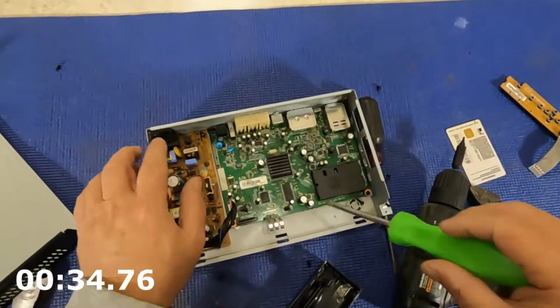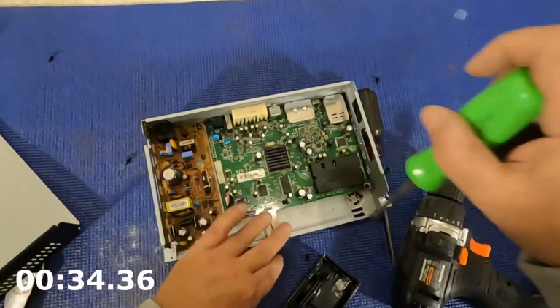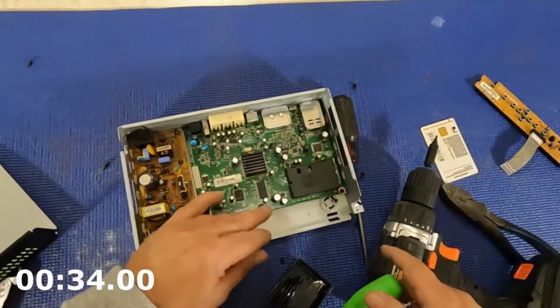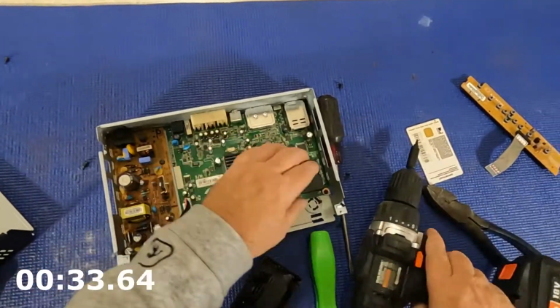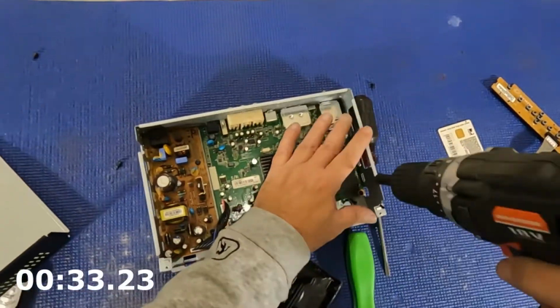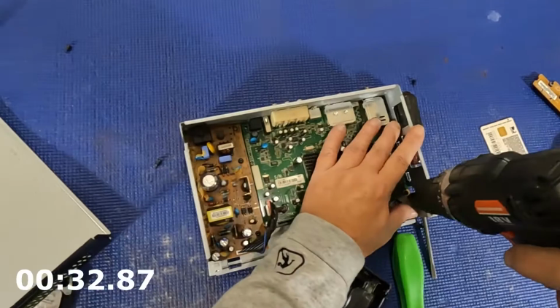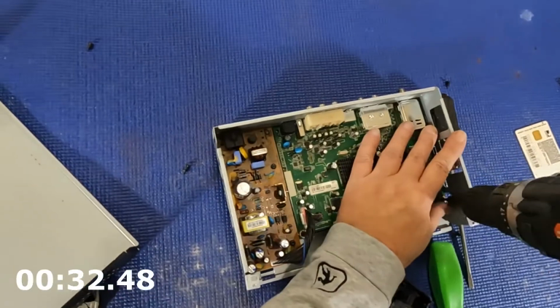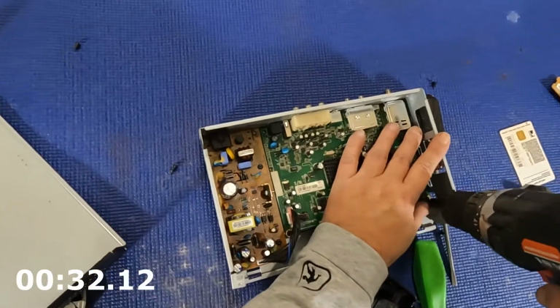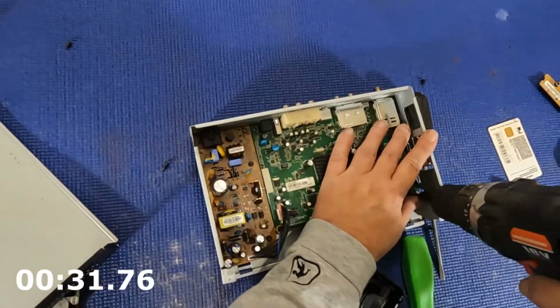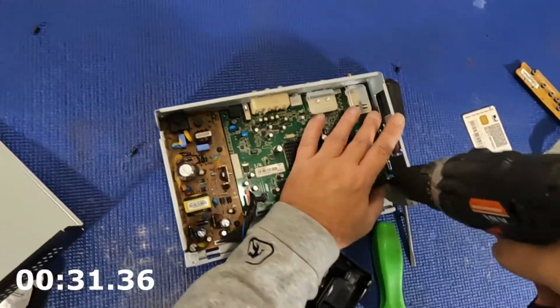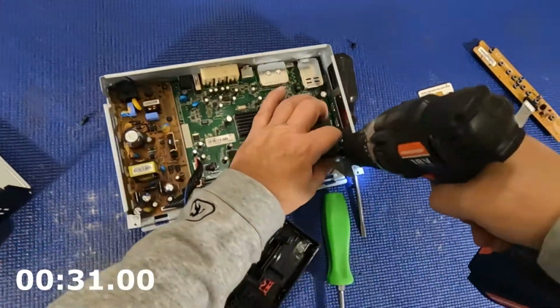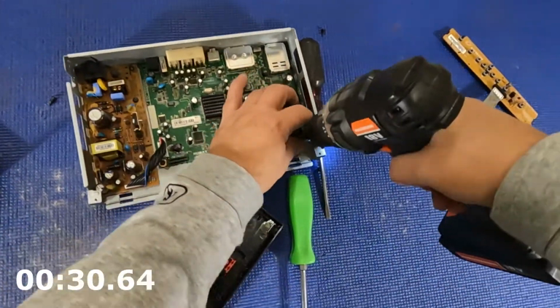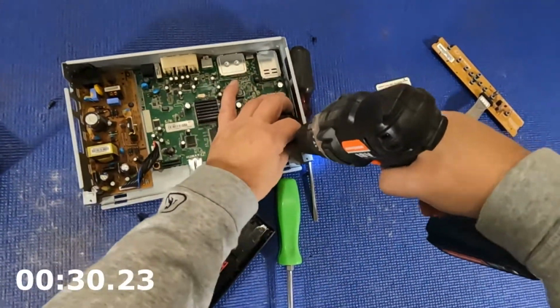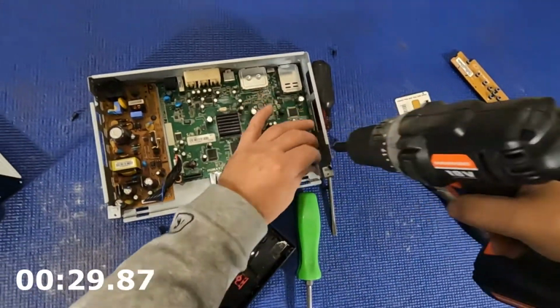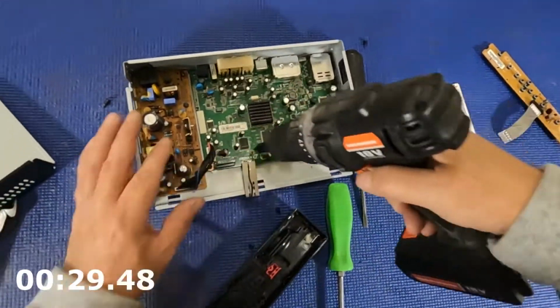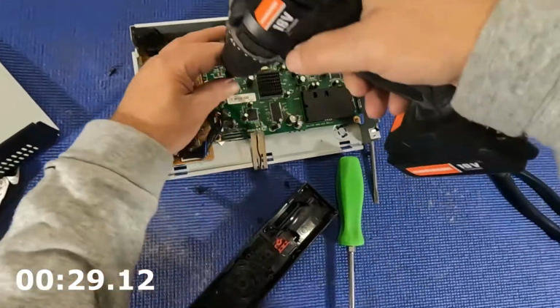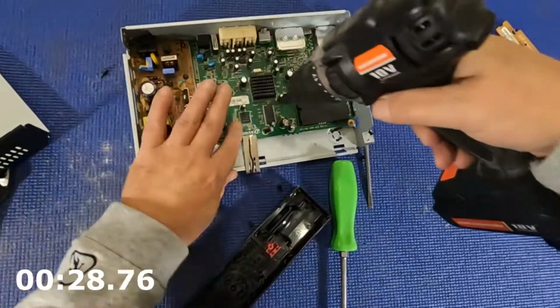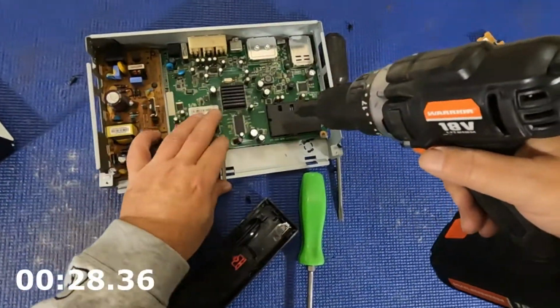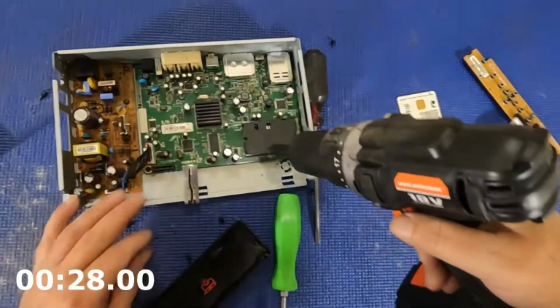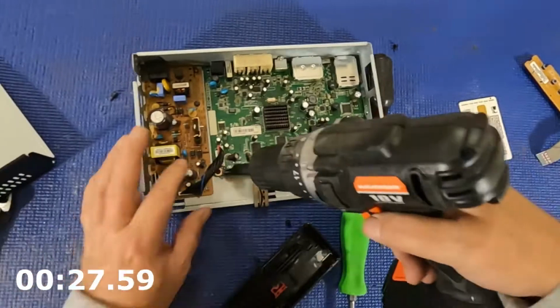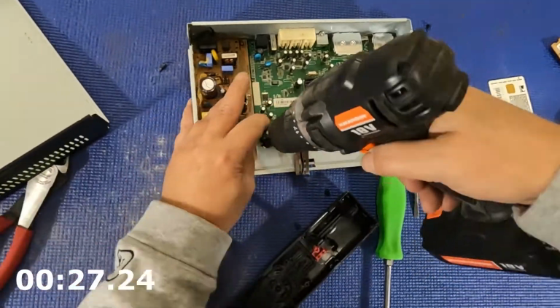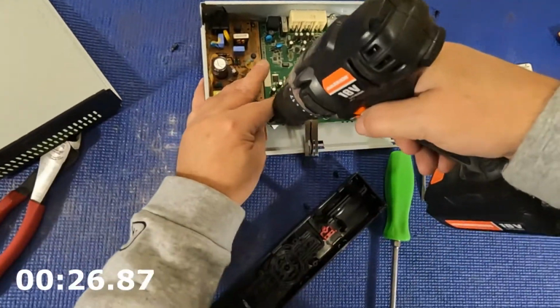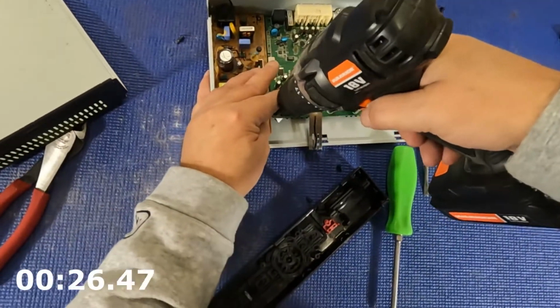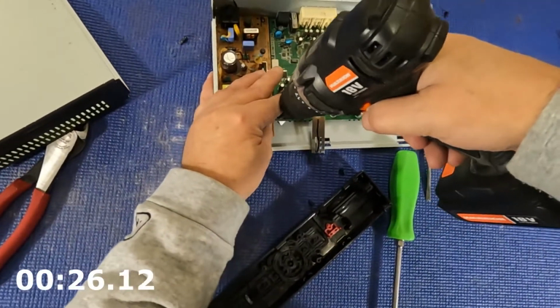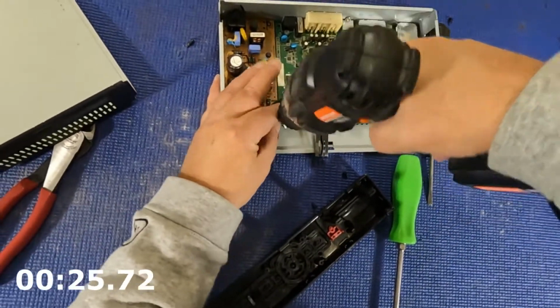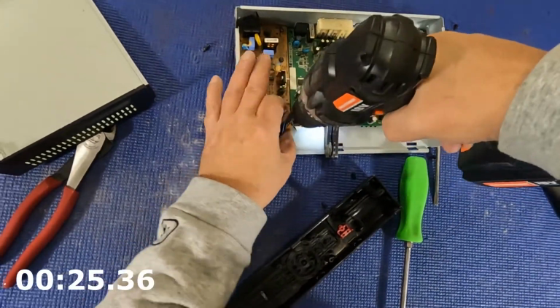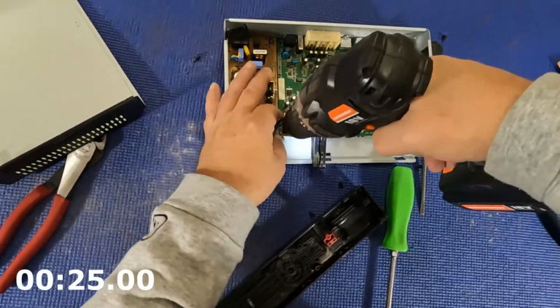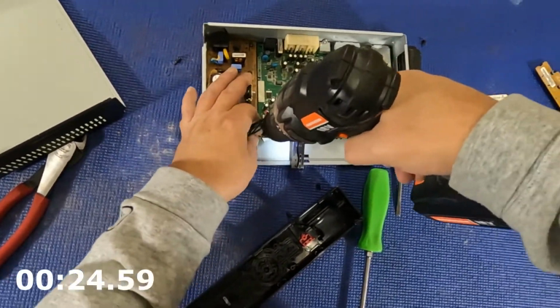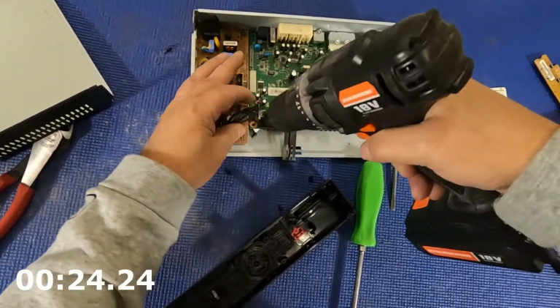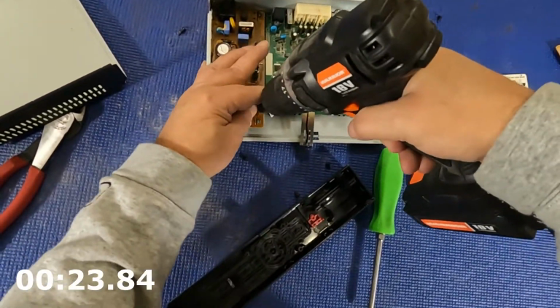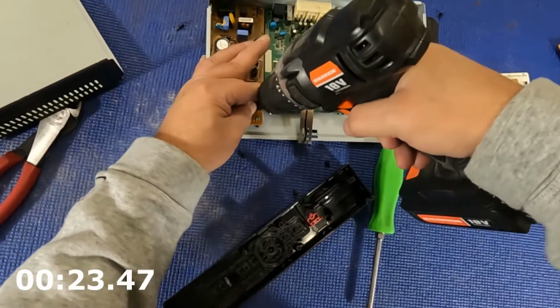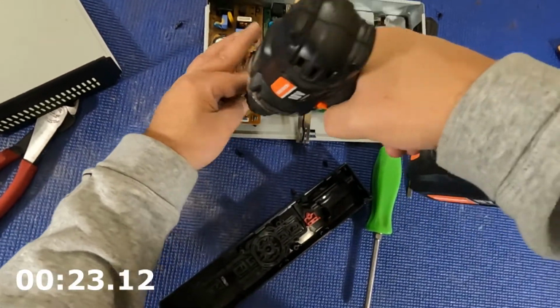Two minutes — got to go, got to go. Can we do it in two minutes? Don't talk, Dennis. Don't talk. Screwed and a screw.